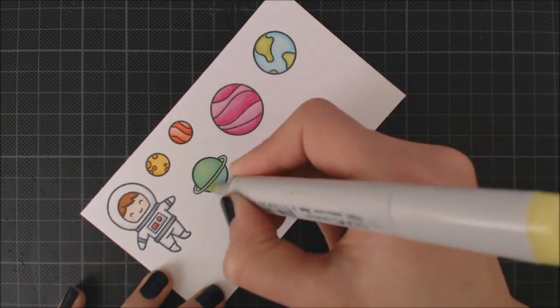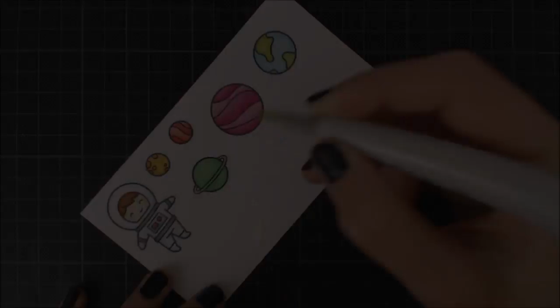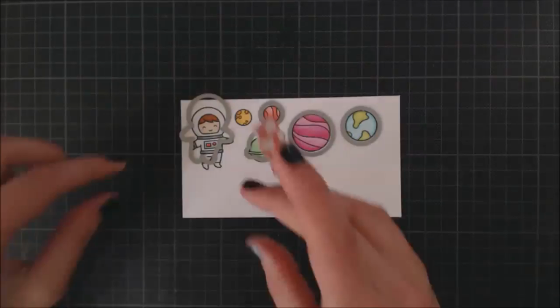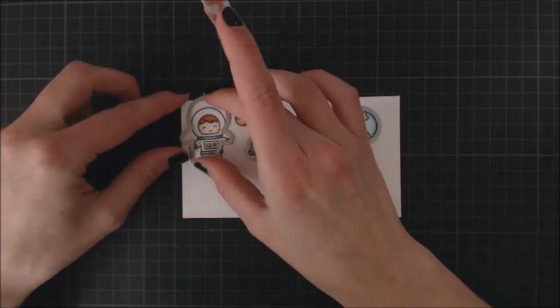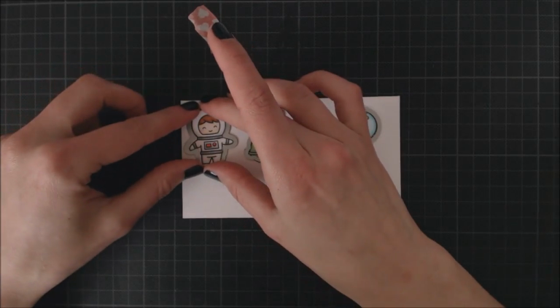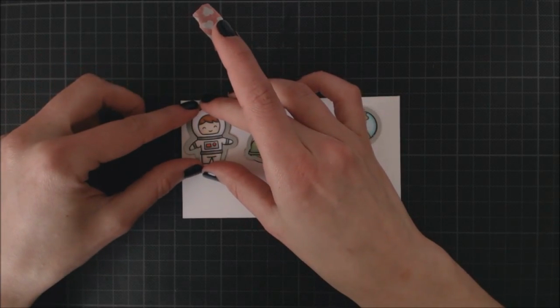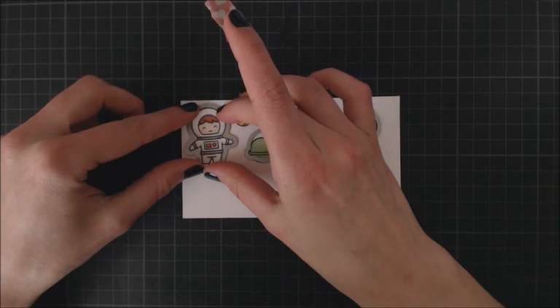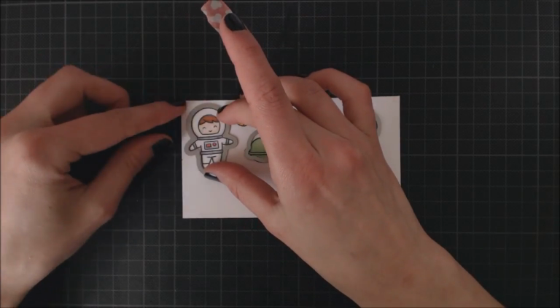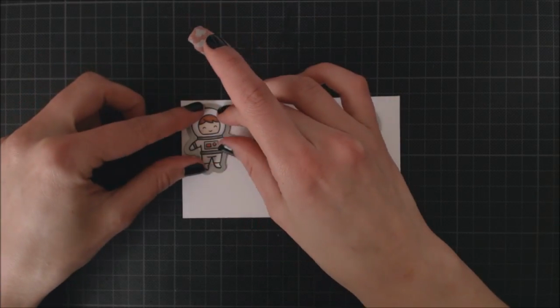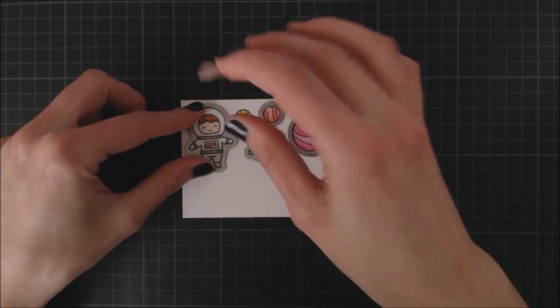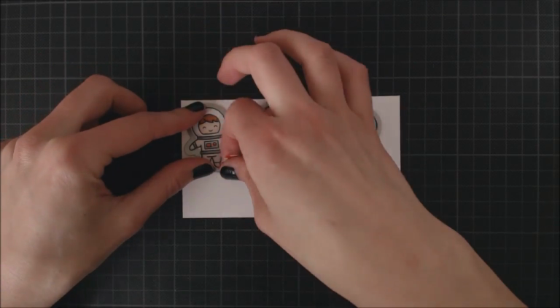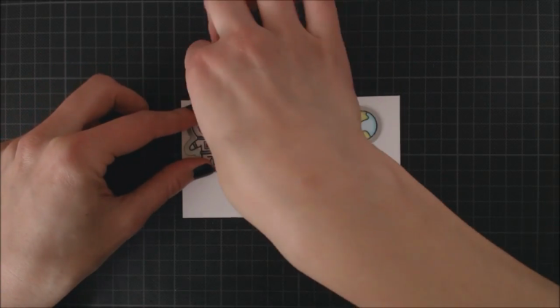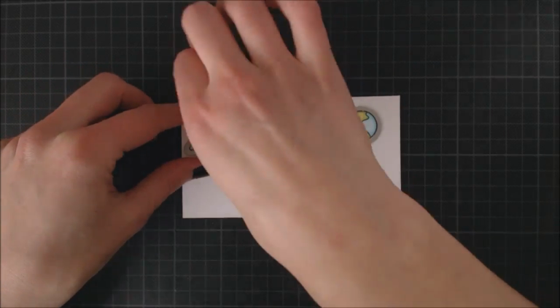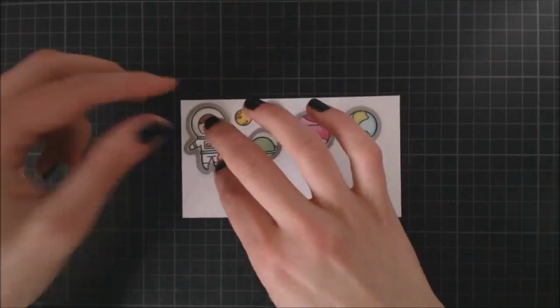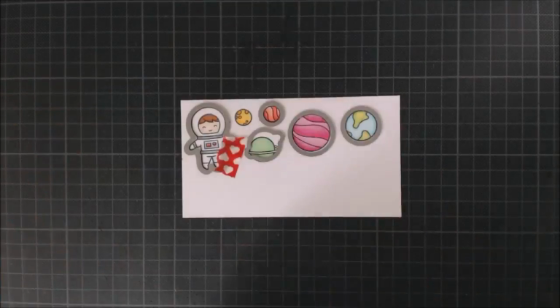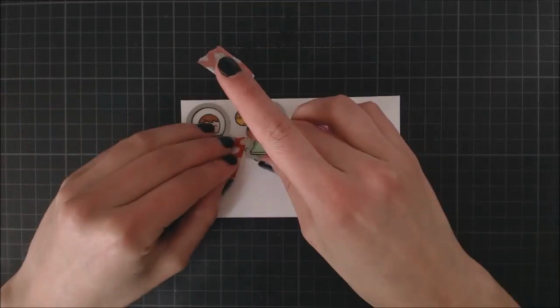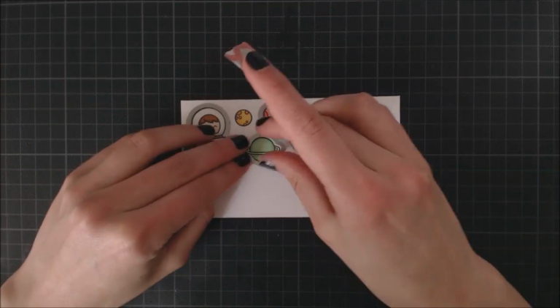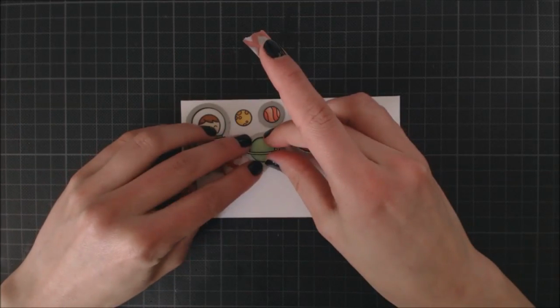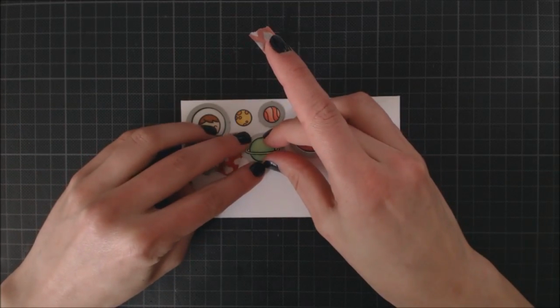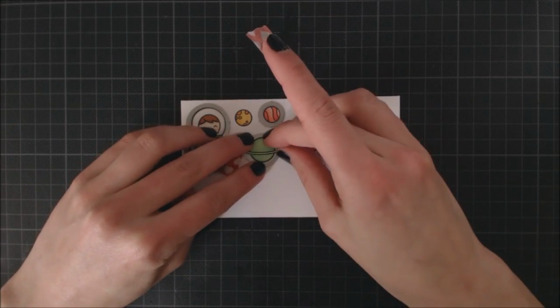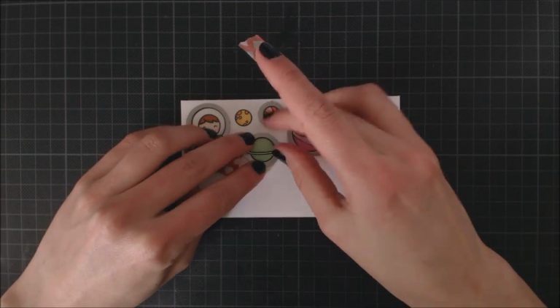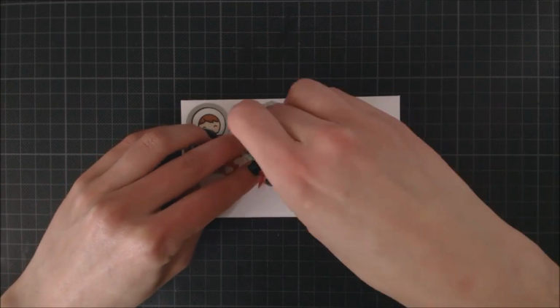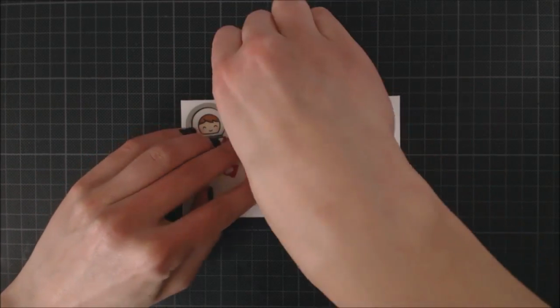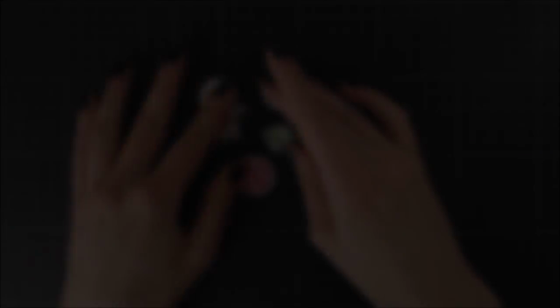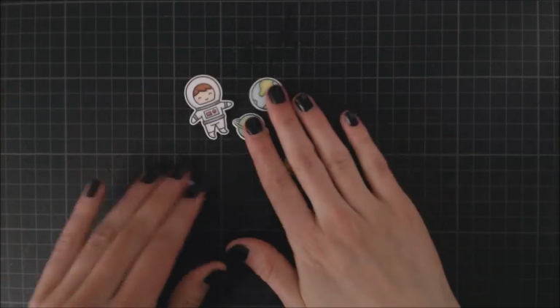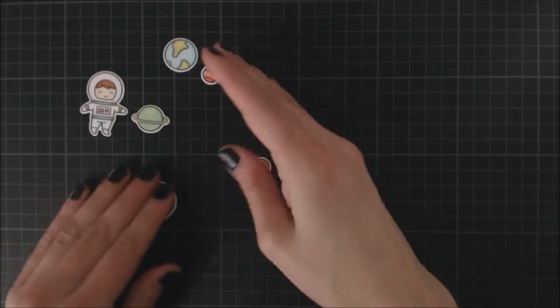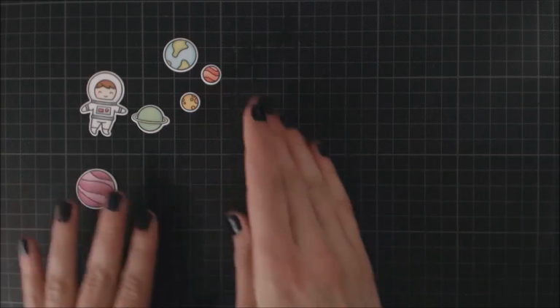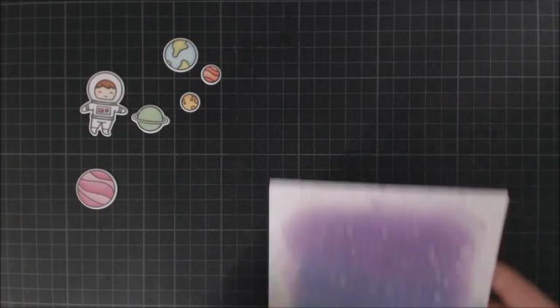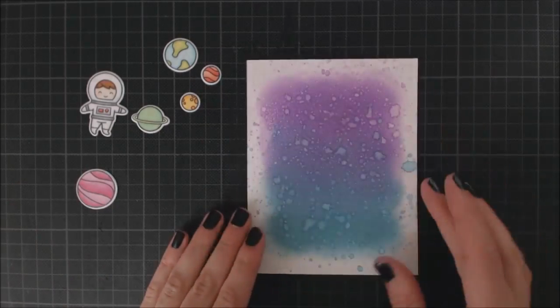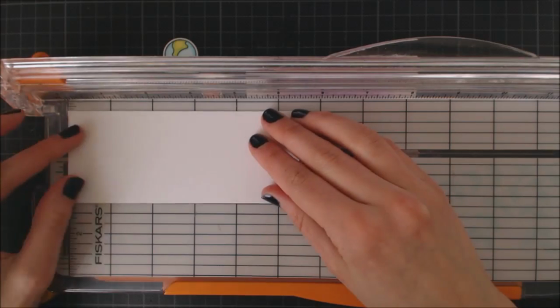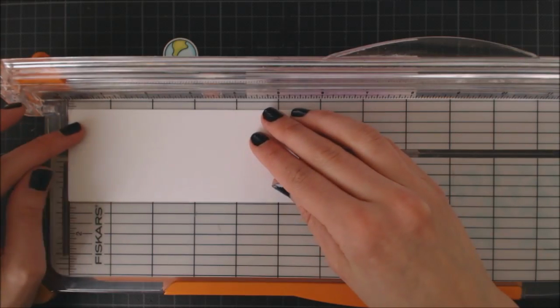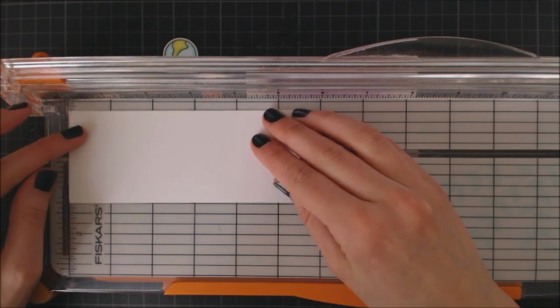After I have all these images colored, I'm going to die cut everything with the coordinating Out of This World dies. And I always use a piece of washi tape to hold them in place as I run my cardstock through my die cutting machine.